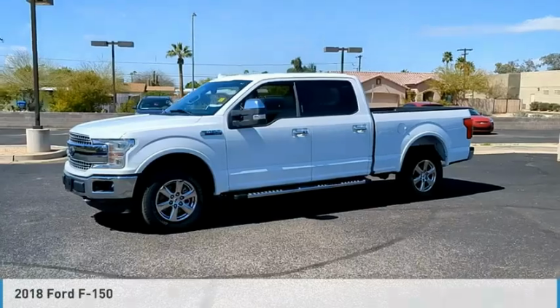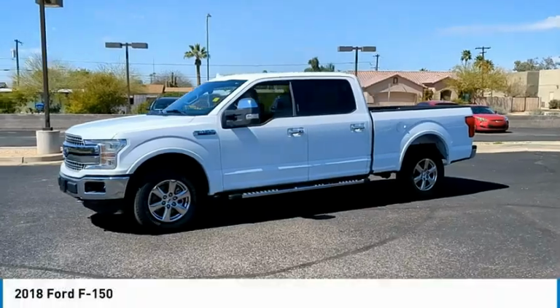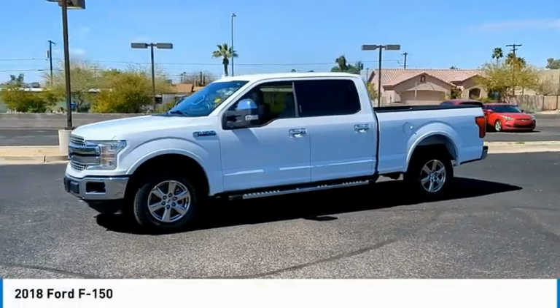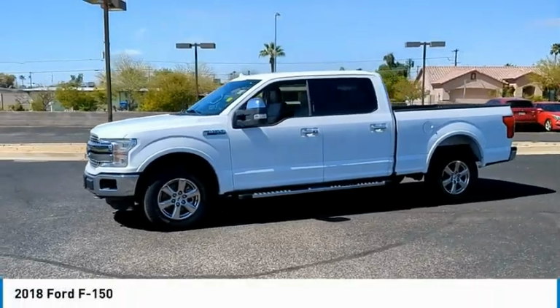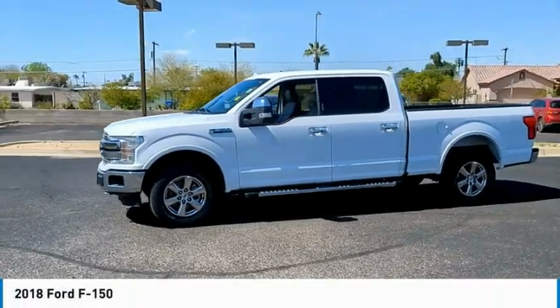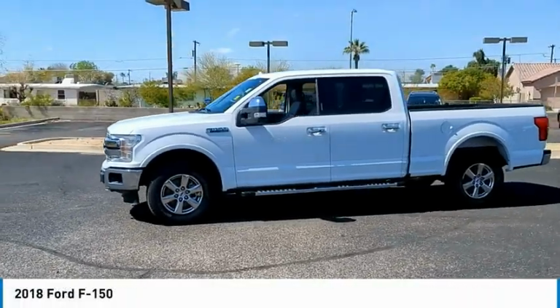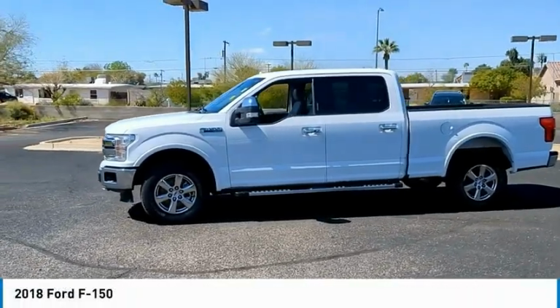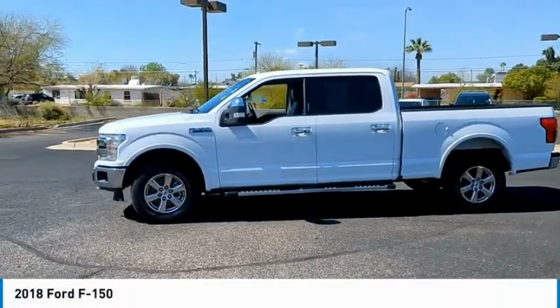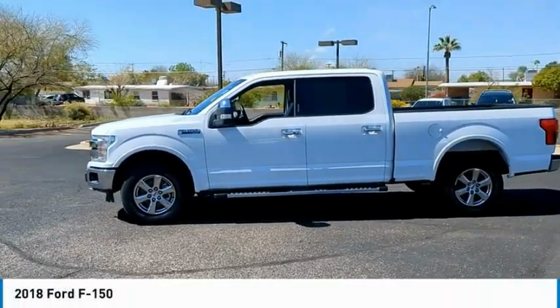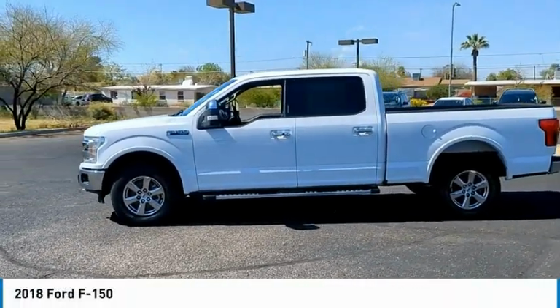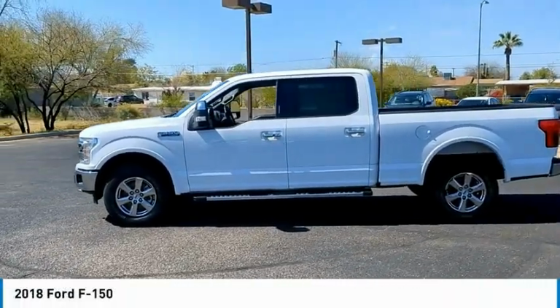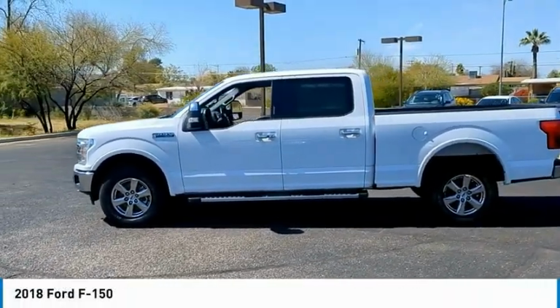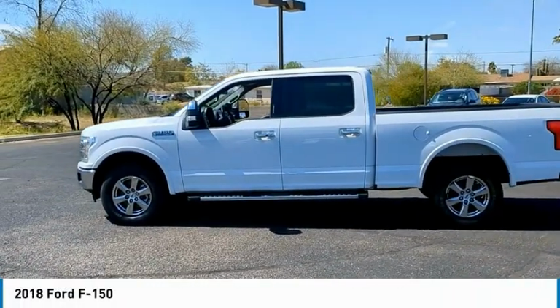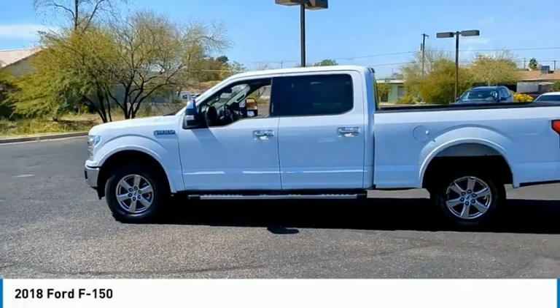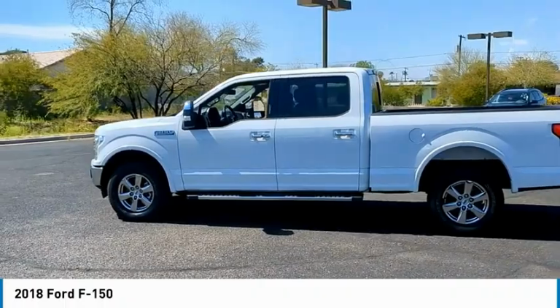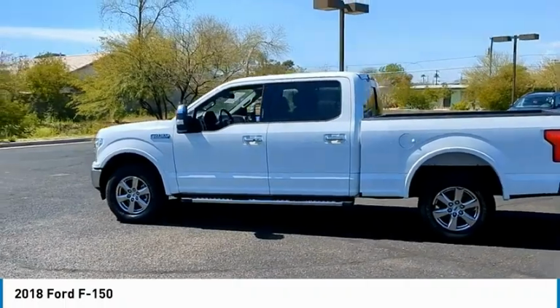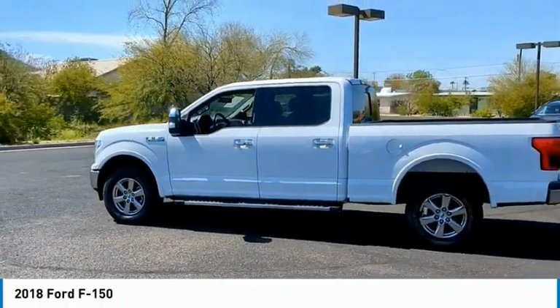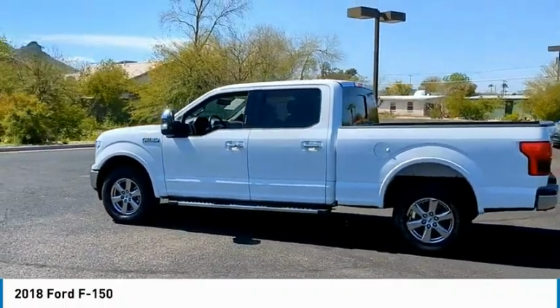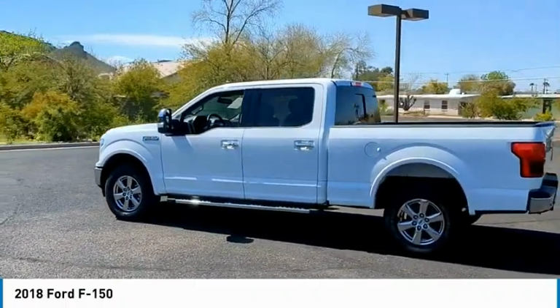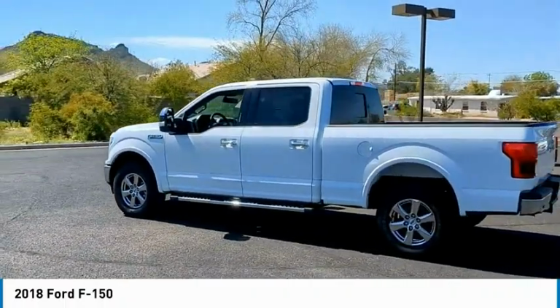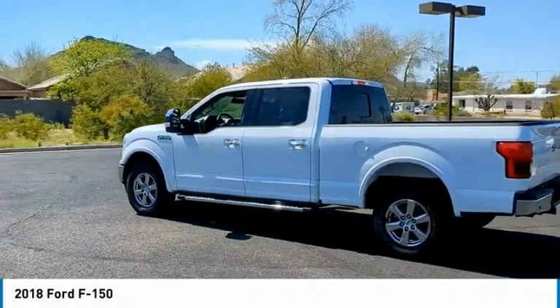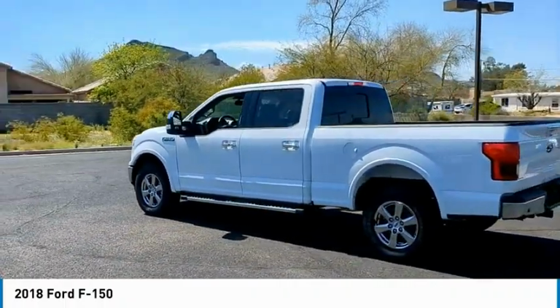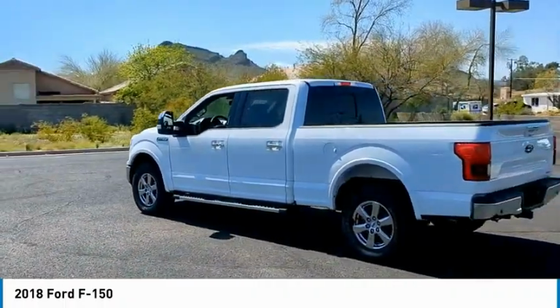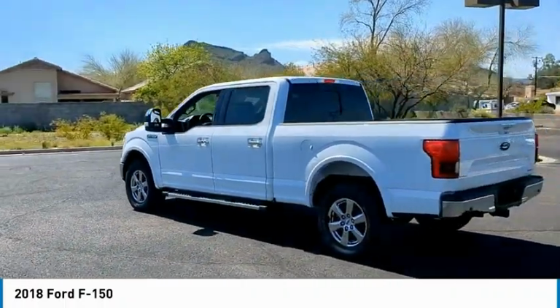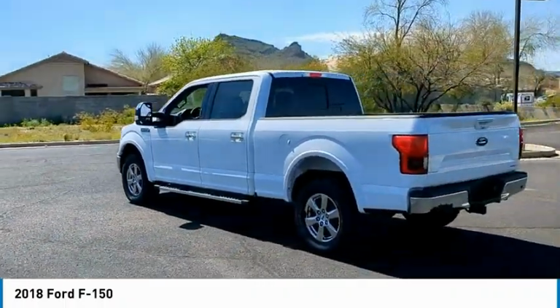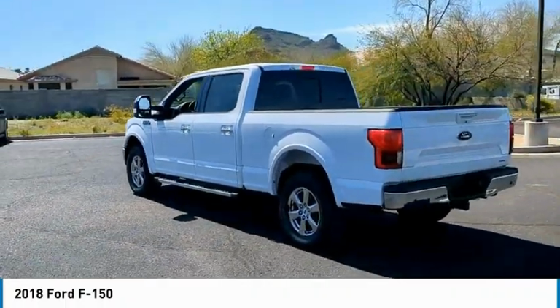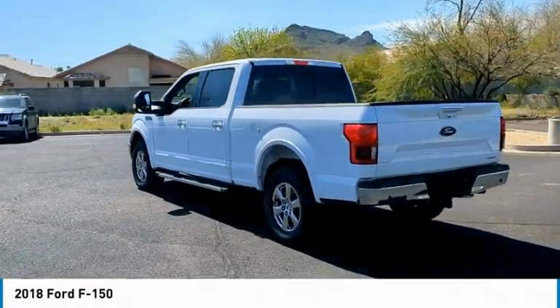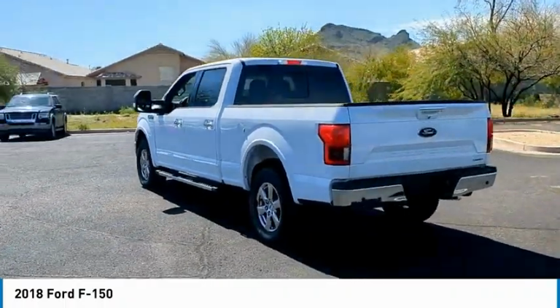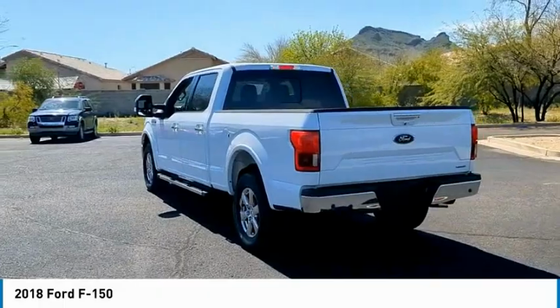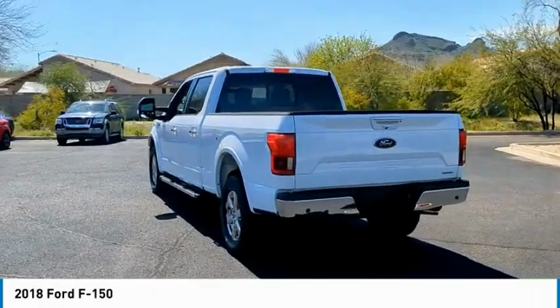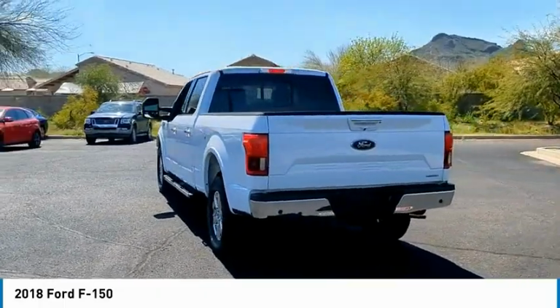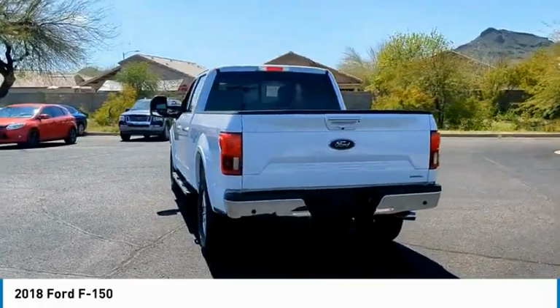Make a great choice today with the 2018 F-150. A Ford F-150 knows how to handle any situation. It's built to follow orders, no whining.